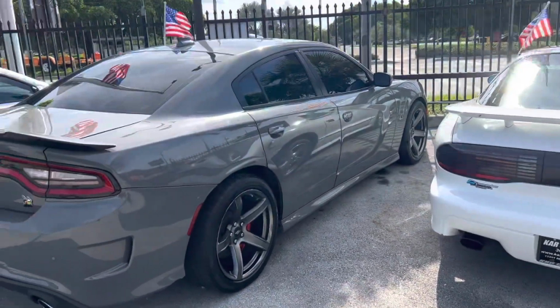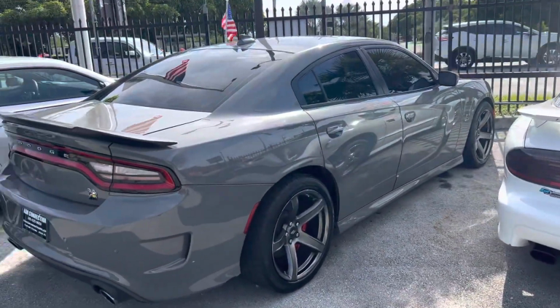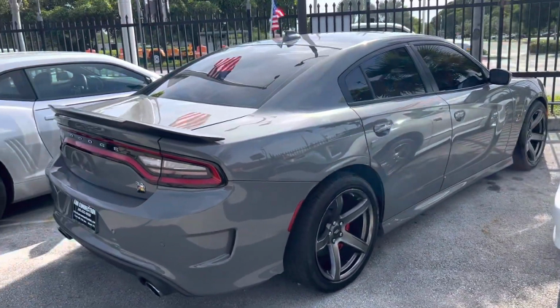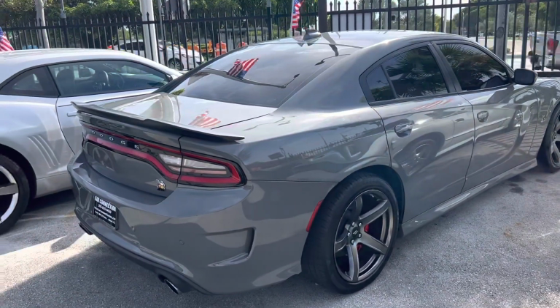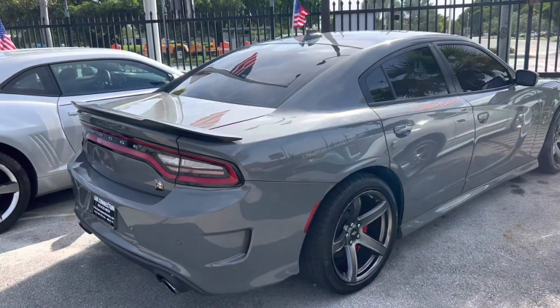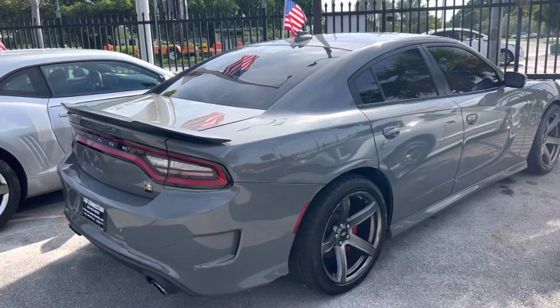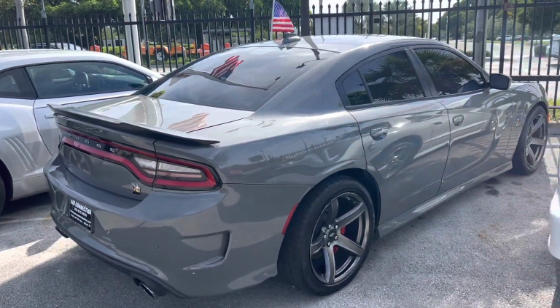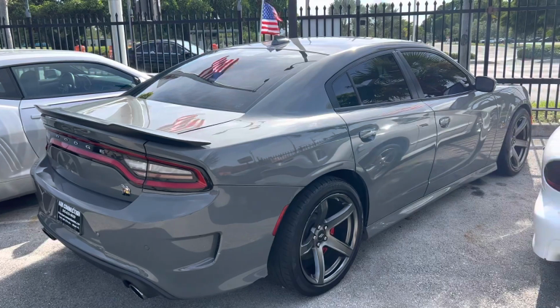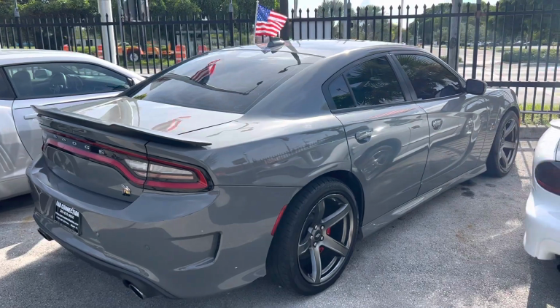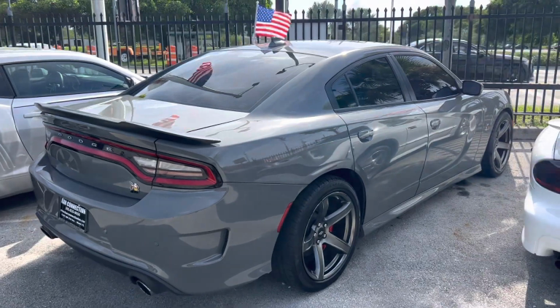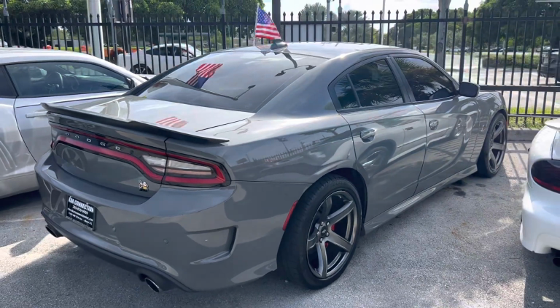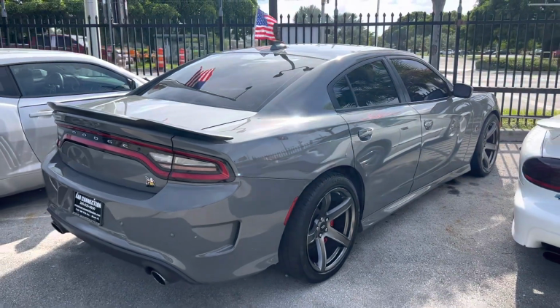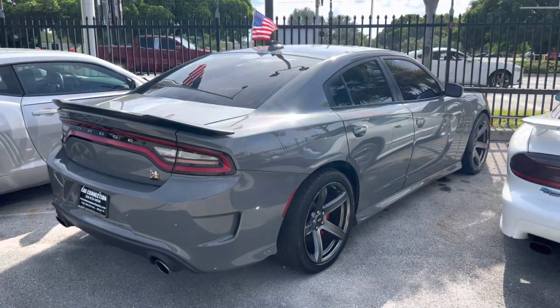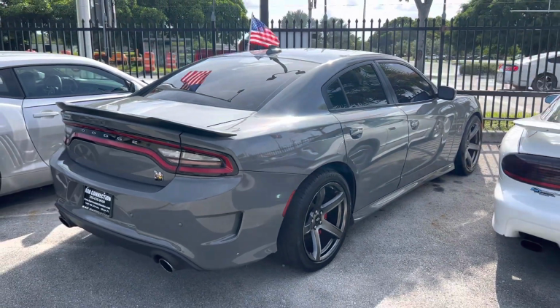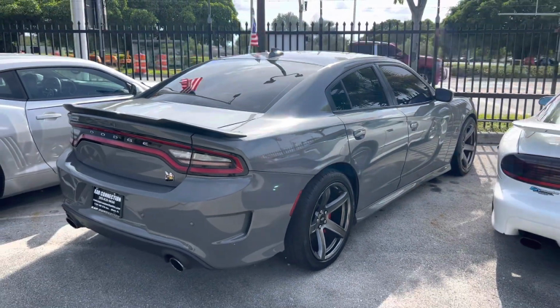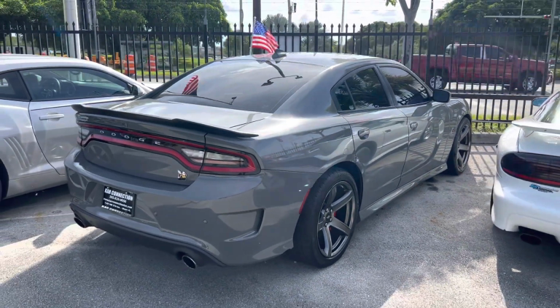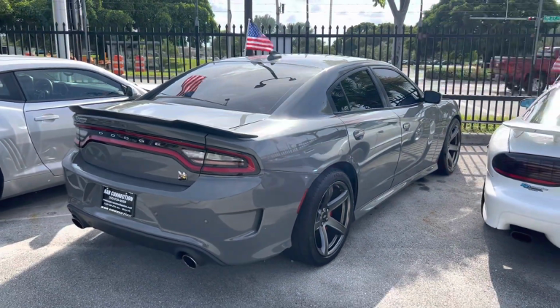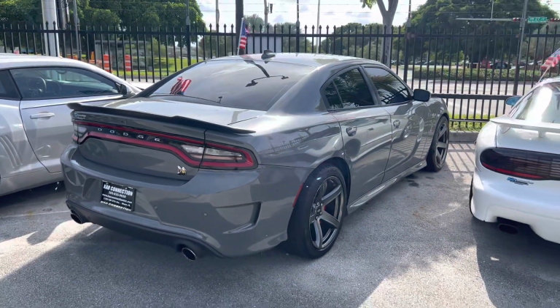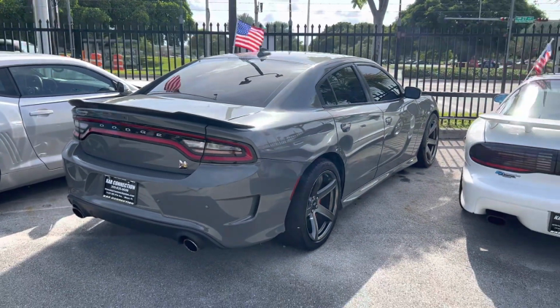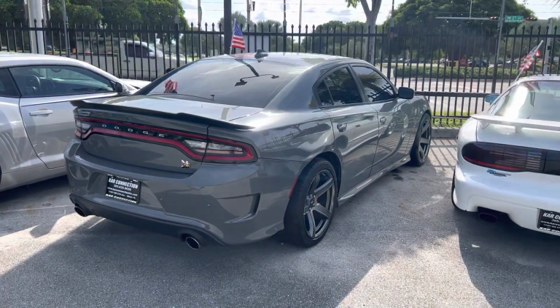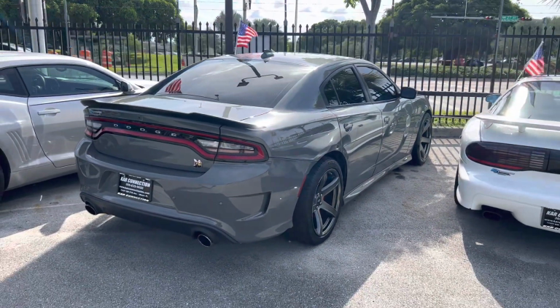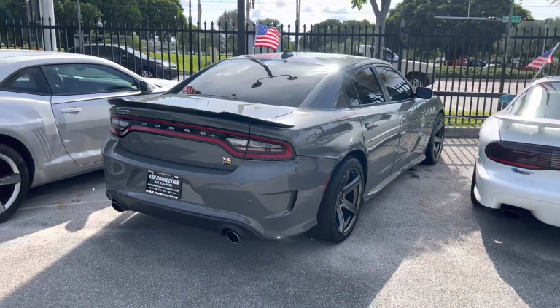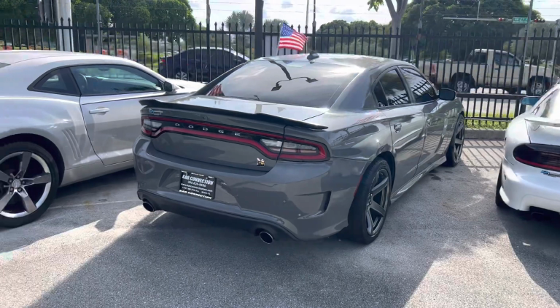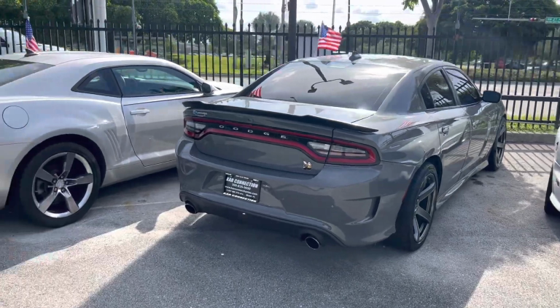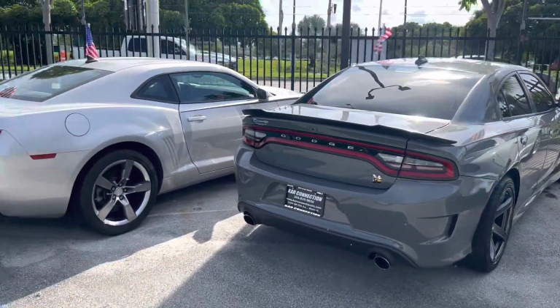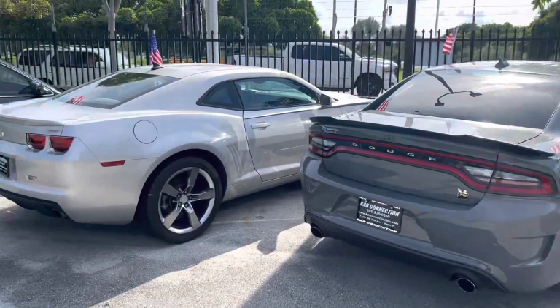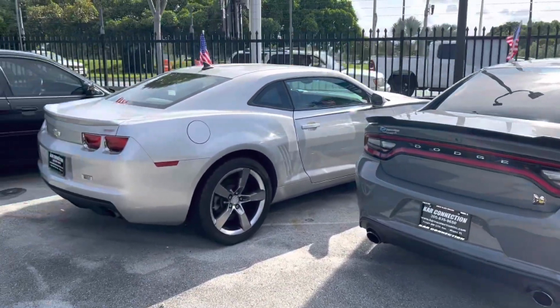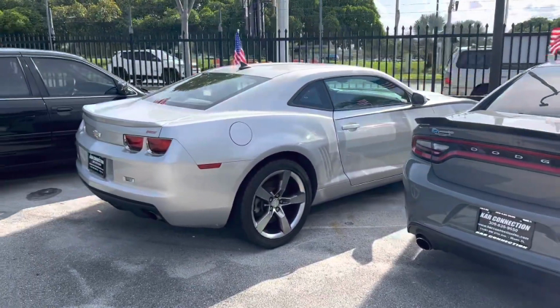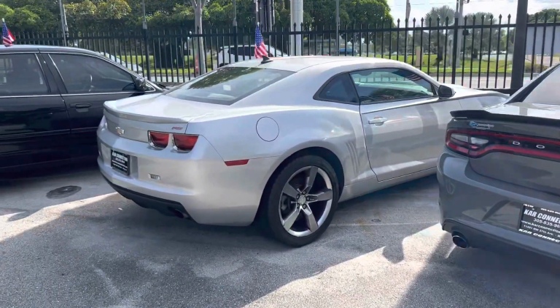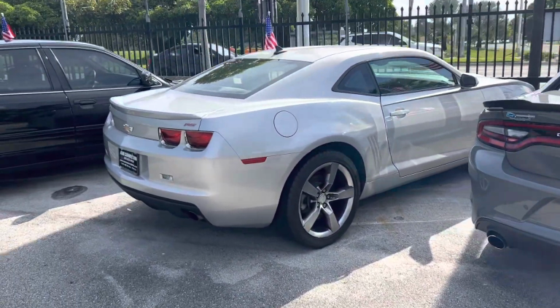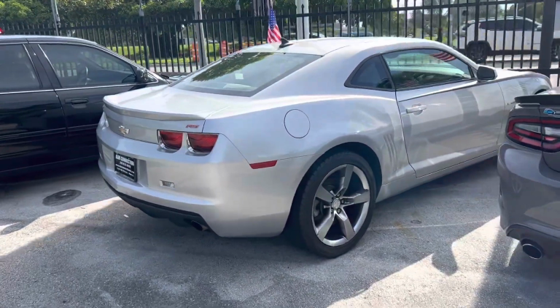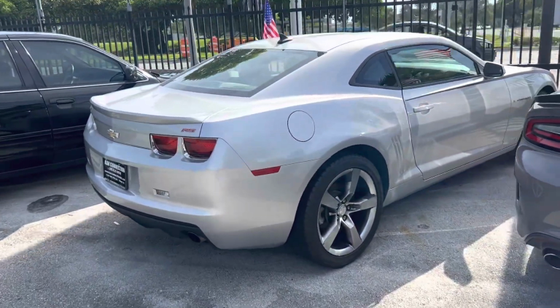The newest addition to the family here — it's a 2019 Scatpack SRT. Great car, nice color, fully loaded.